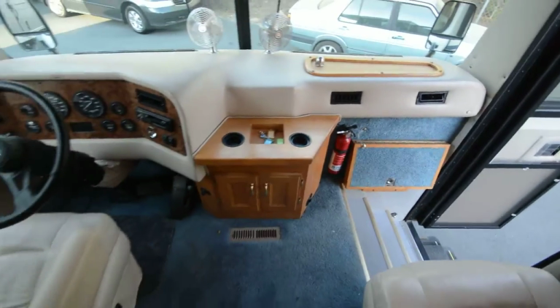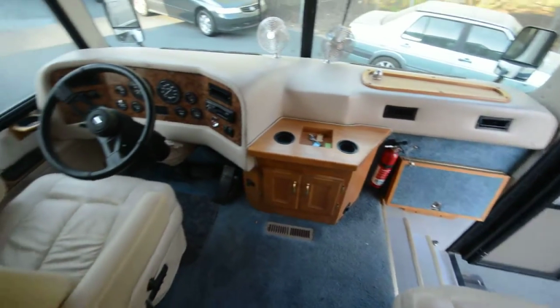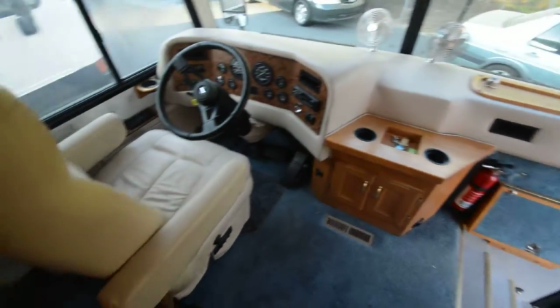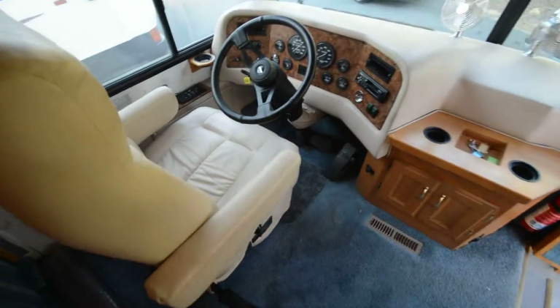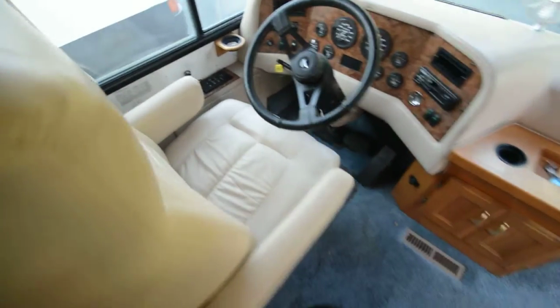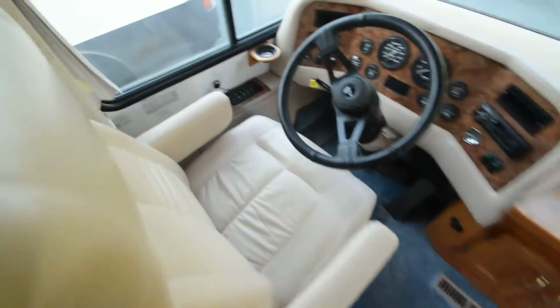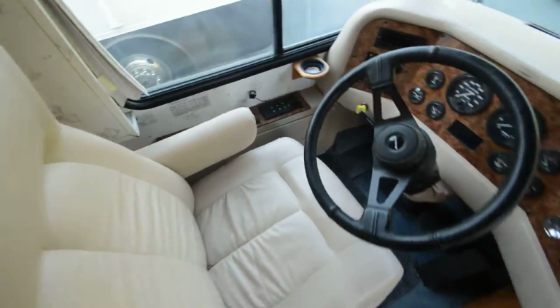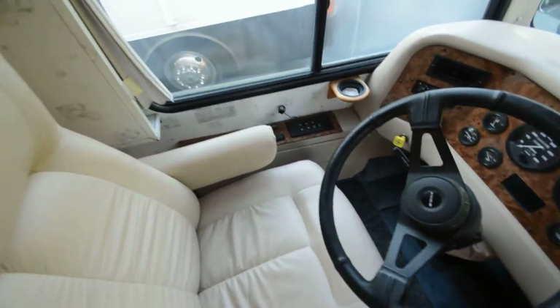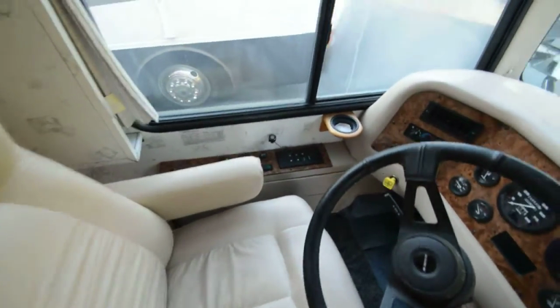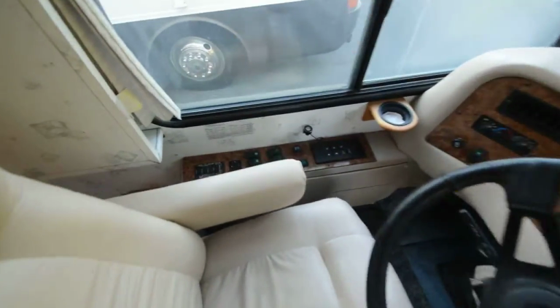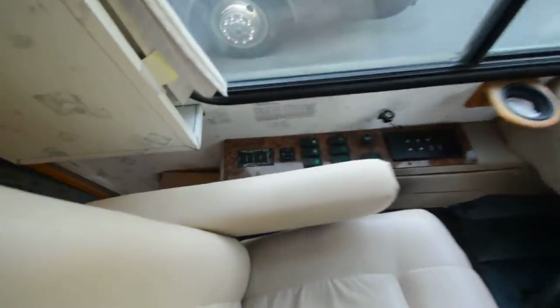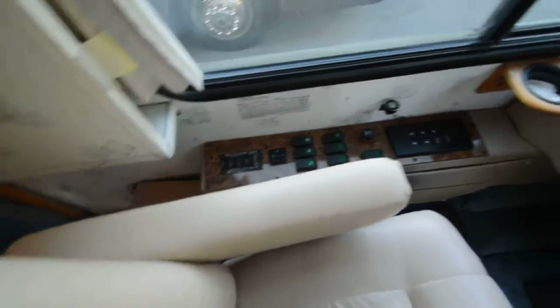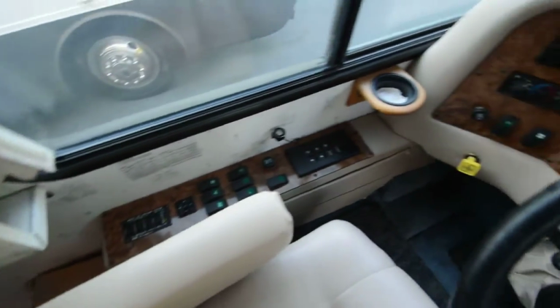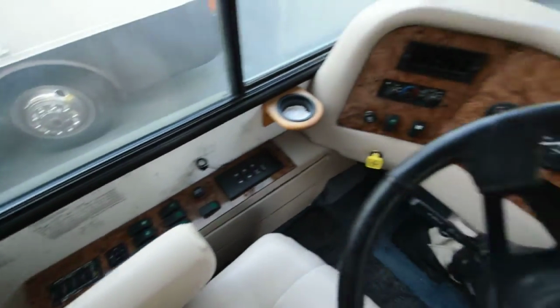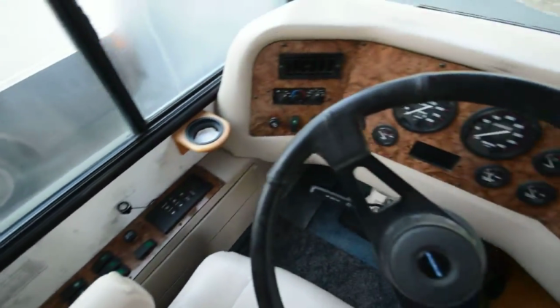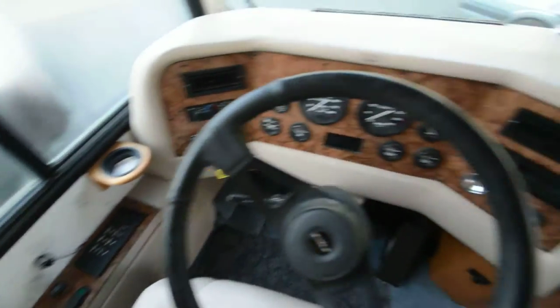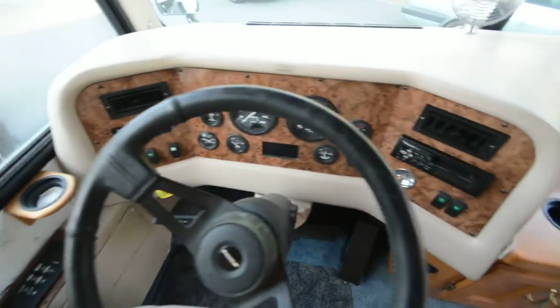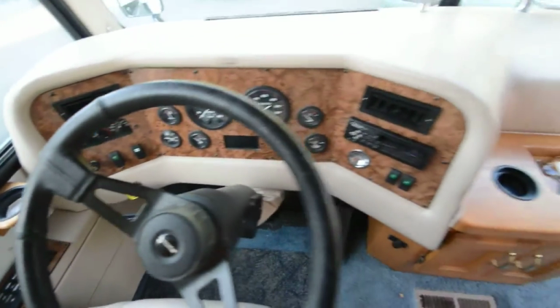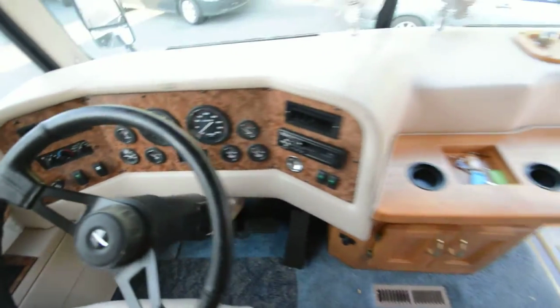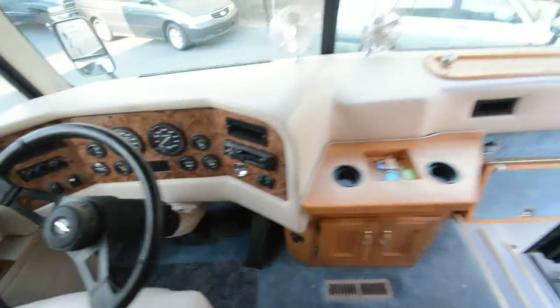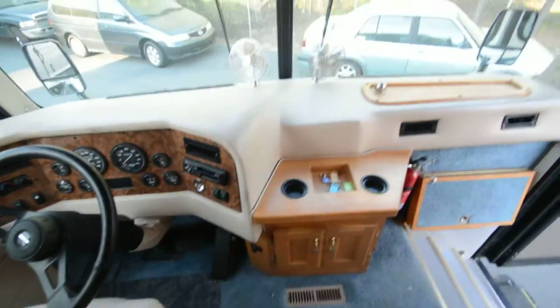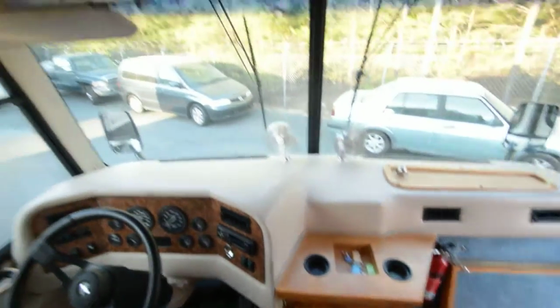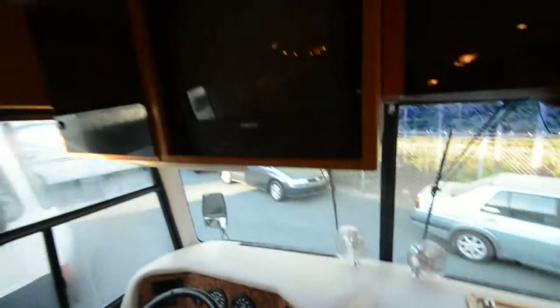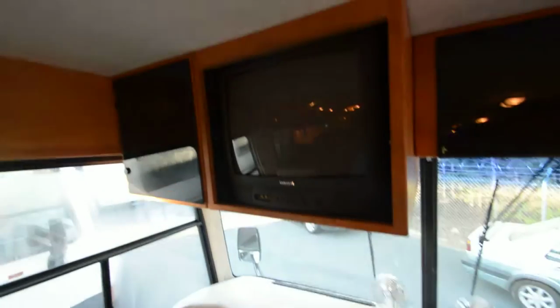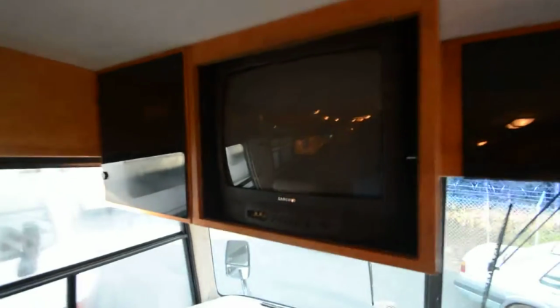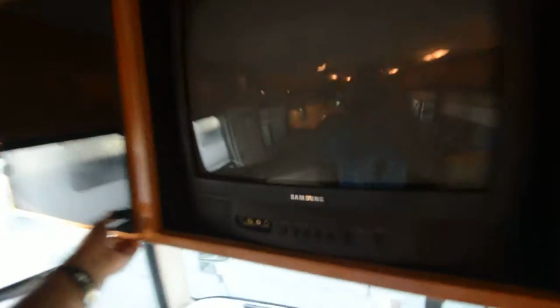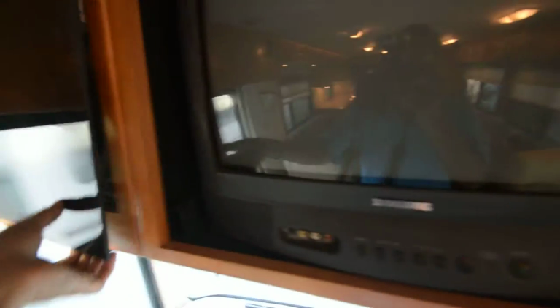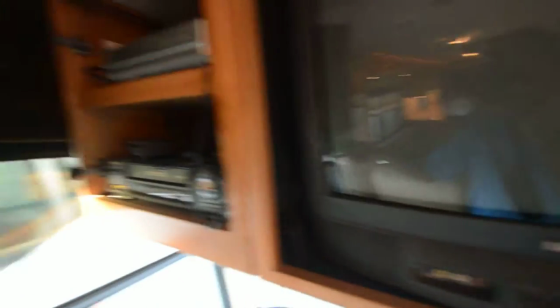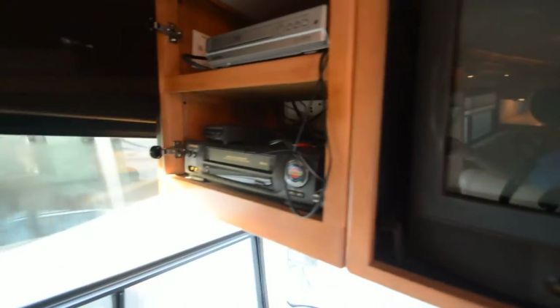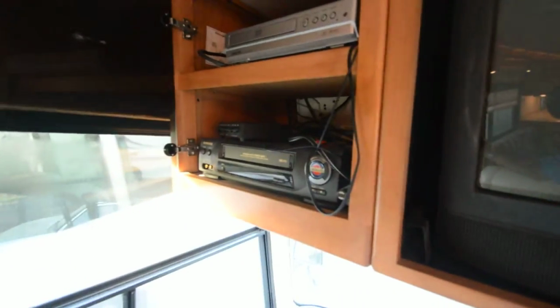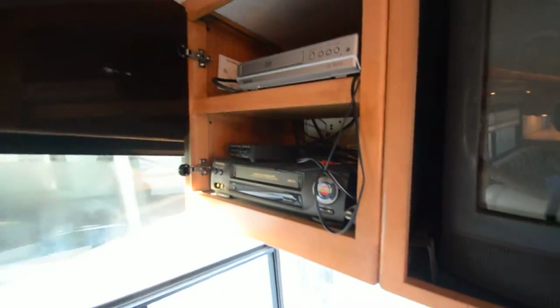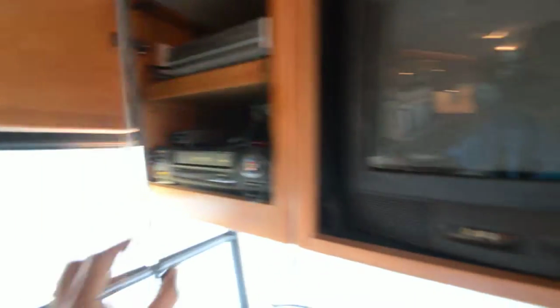Beautiful wooden interior, six-speed Allison with exhaust brakes, leveling jacks, about 53,000 miles on the Cat 330. It's got a DVD player and VCR.